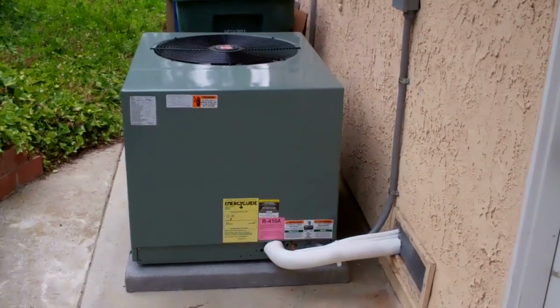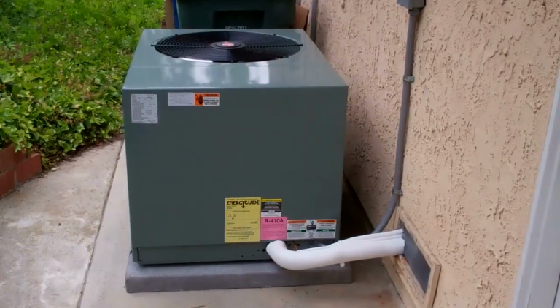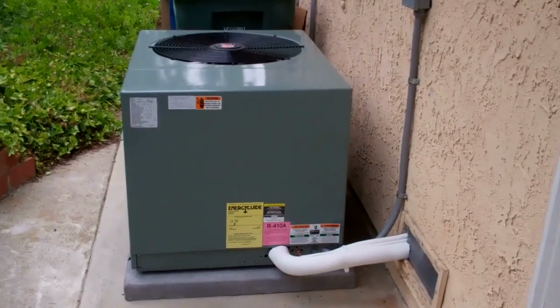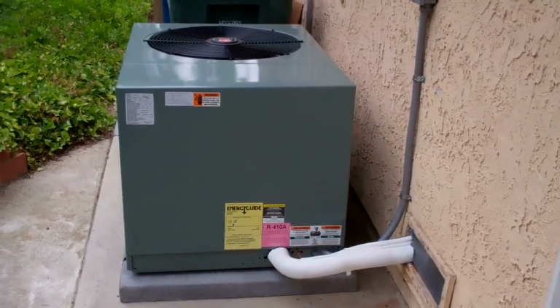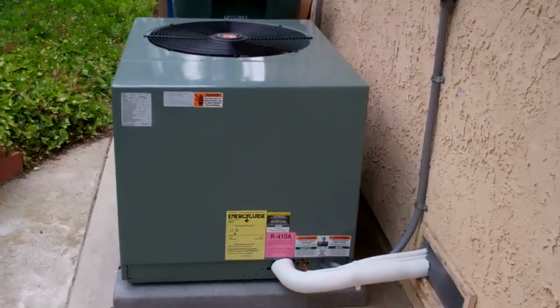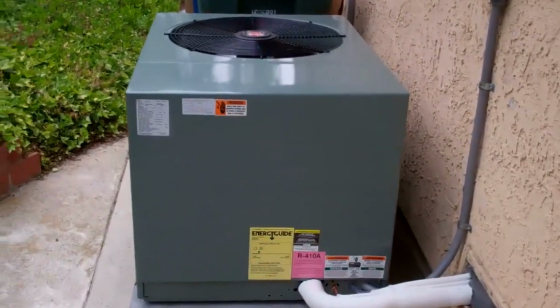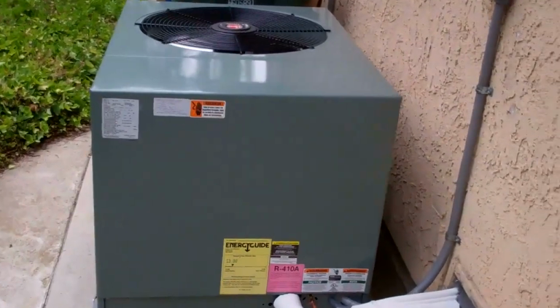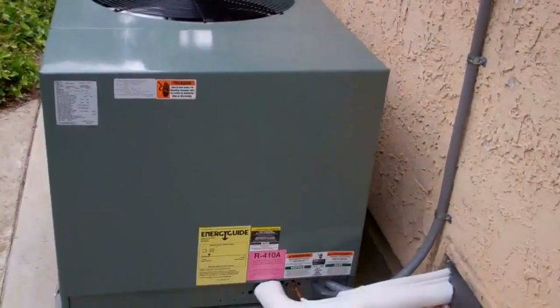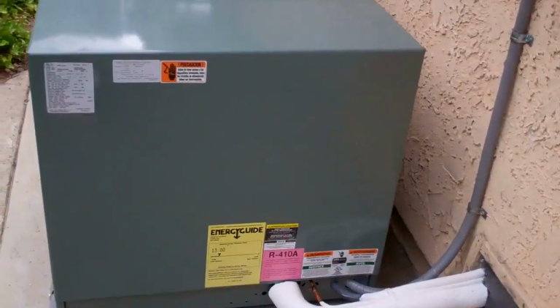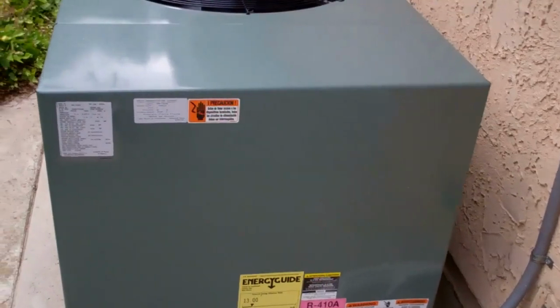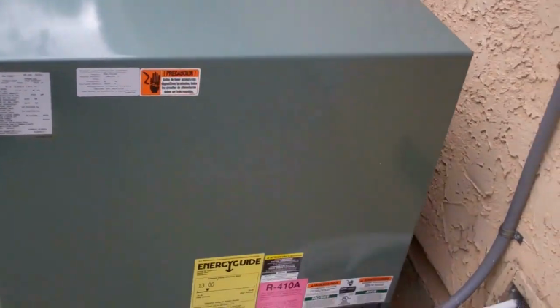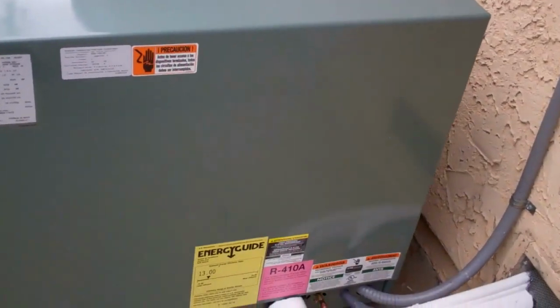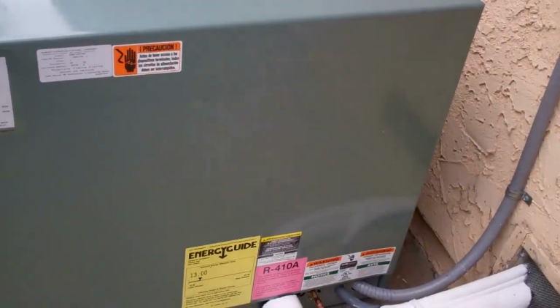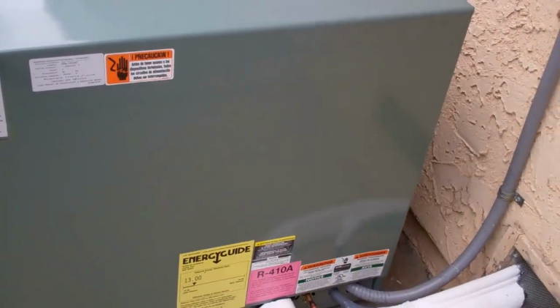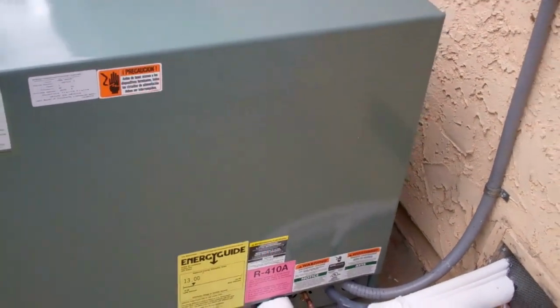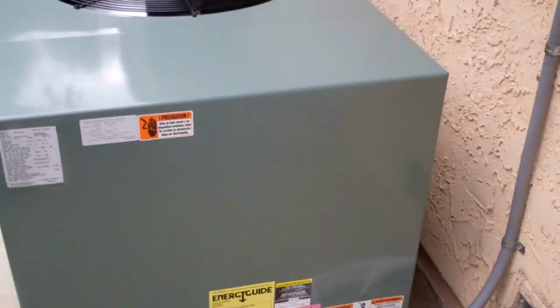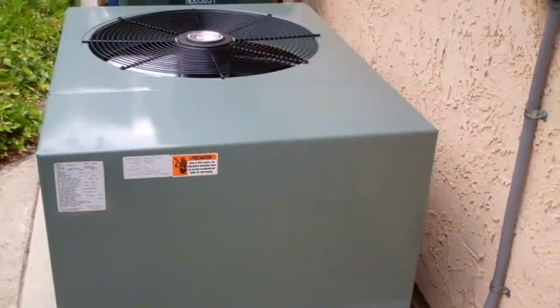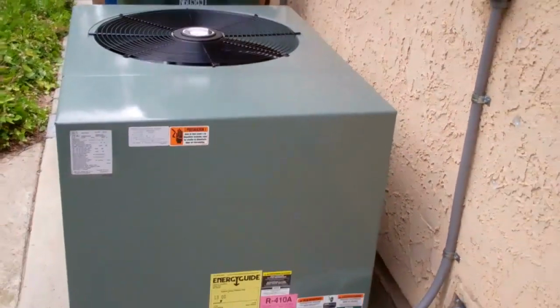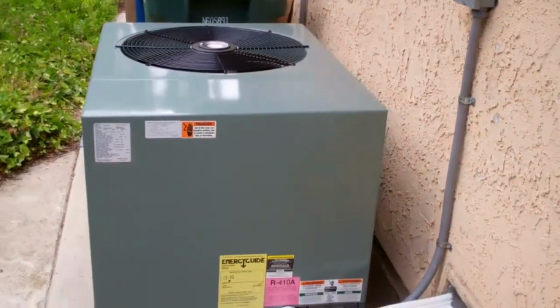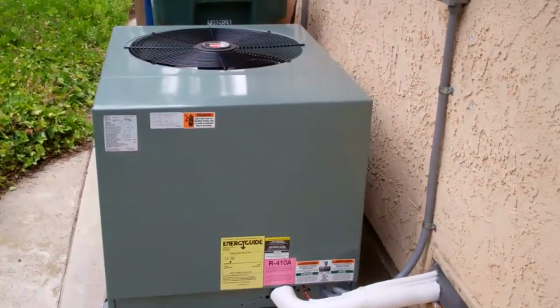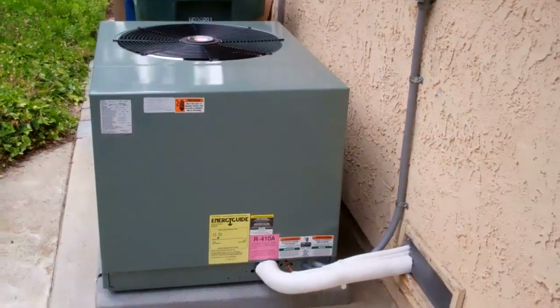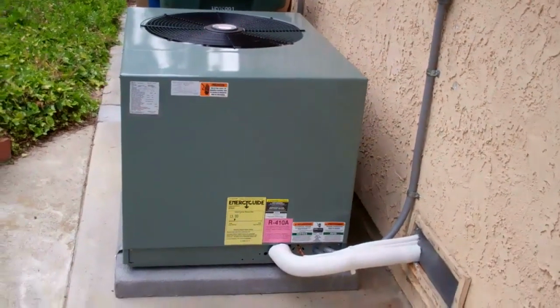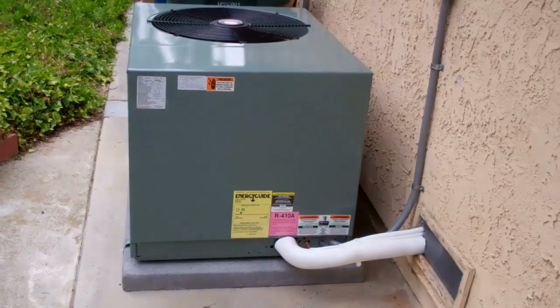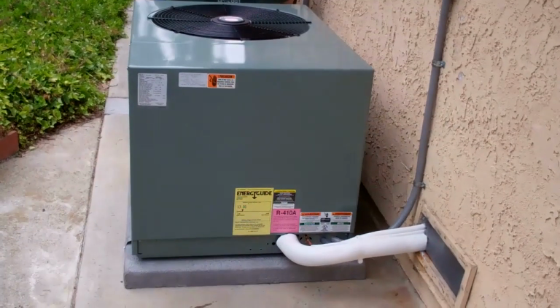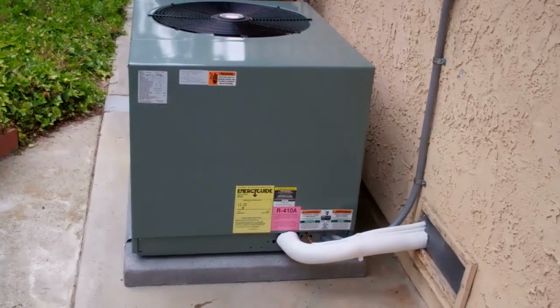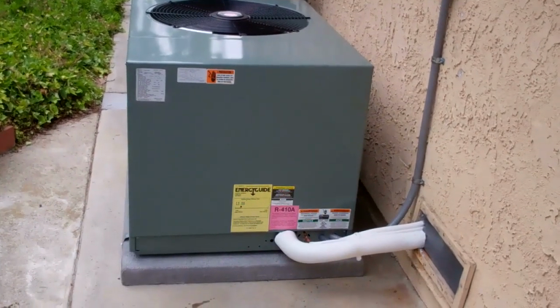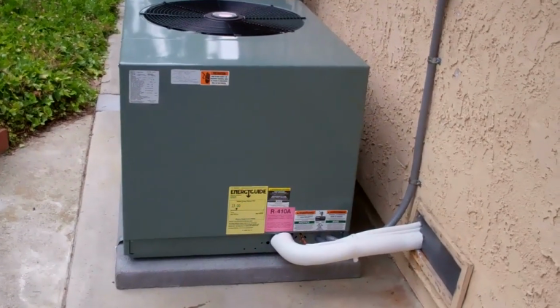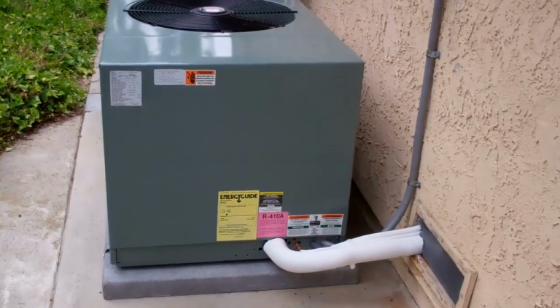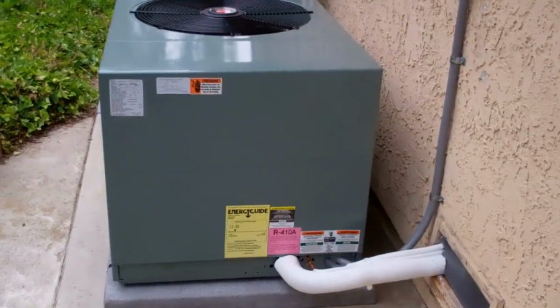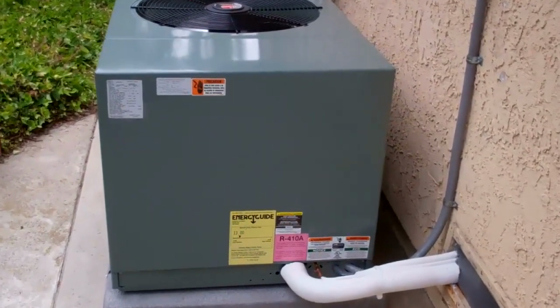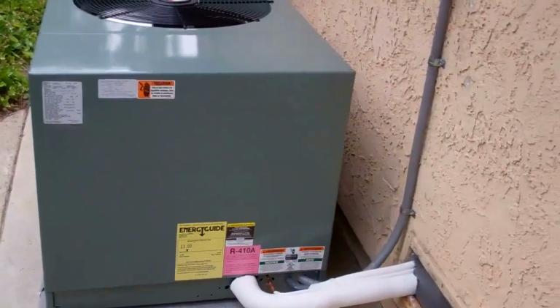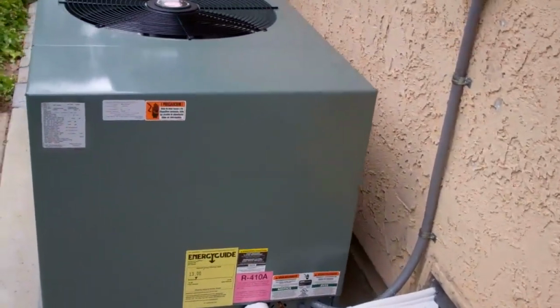The Rheem is up and running — it's a RANL-049JAZ, four ton. It's nice and quiet, purring like a kitten. Got 10 degrees subcooling on it.